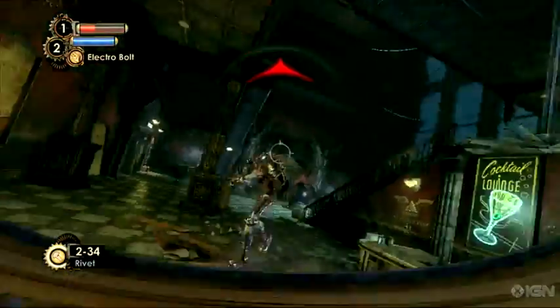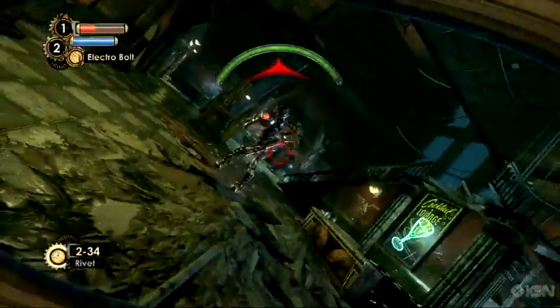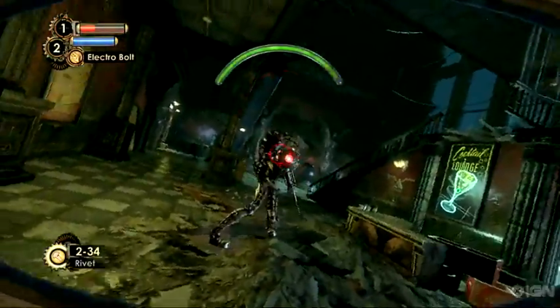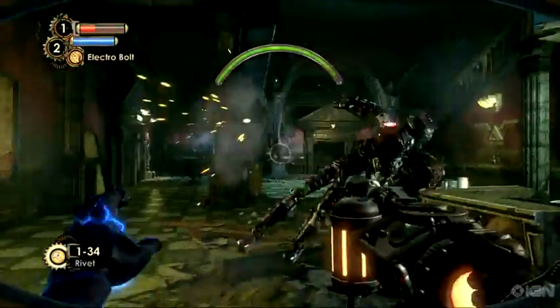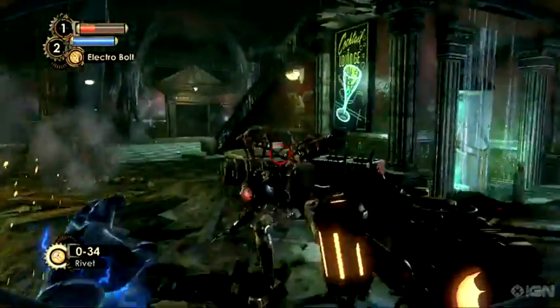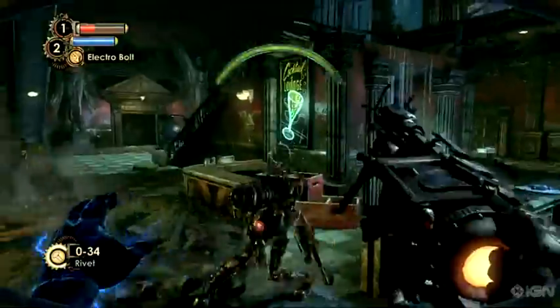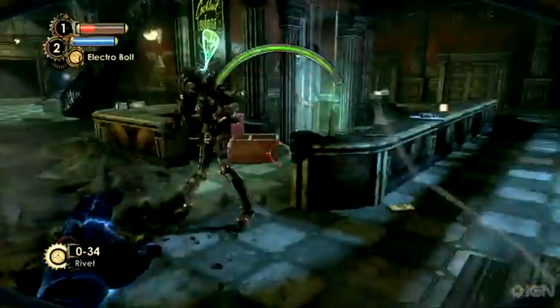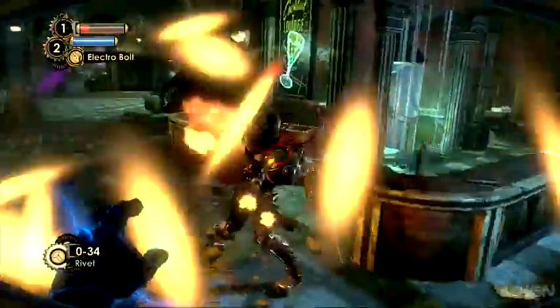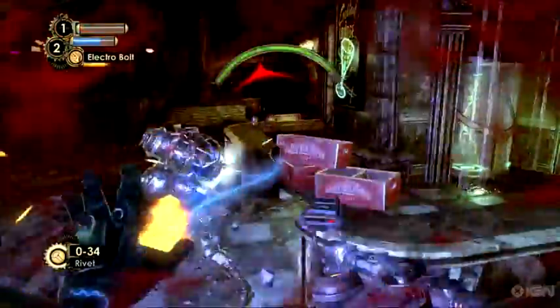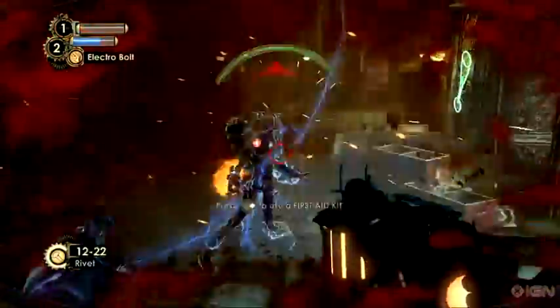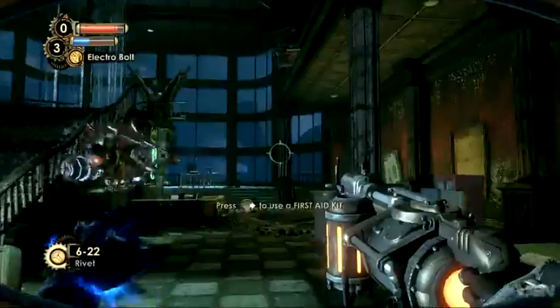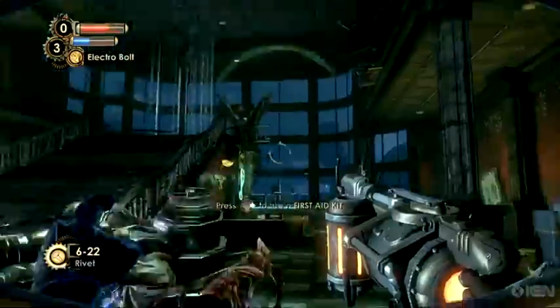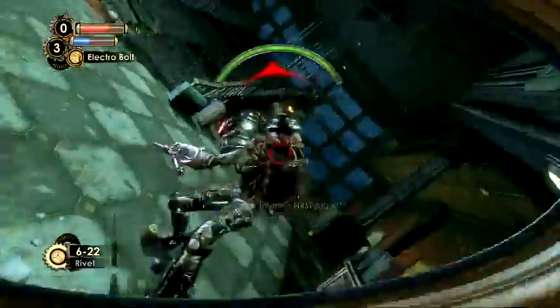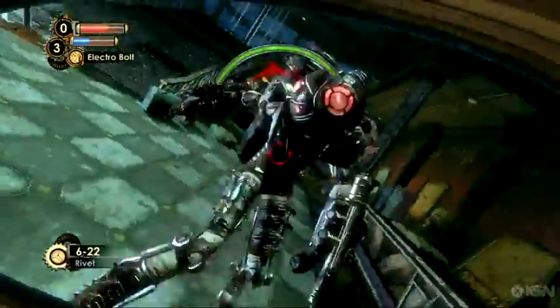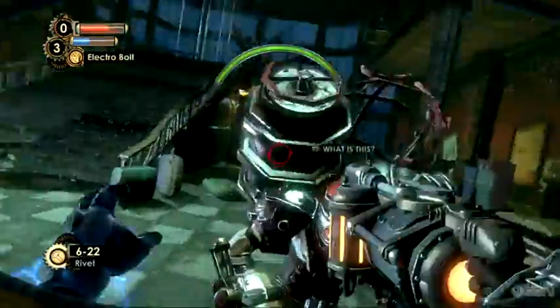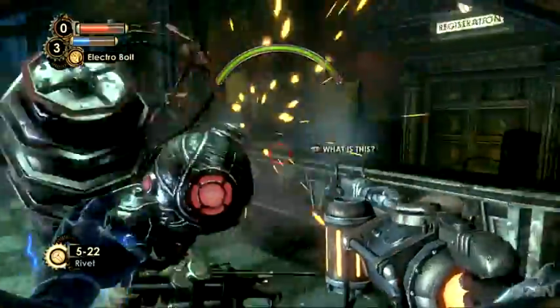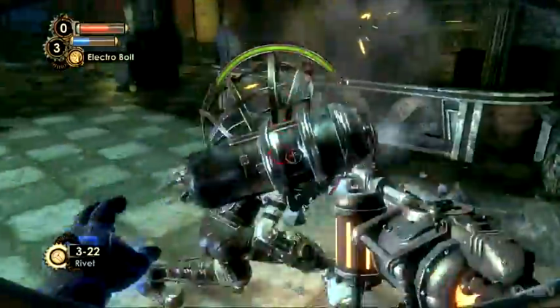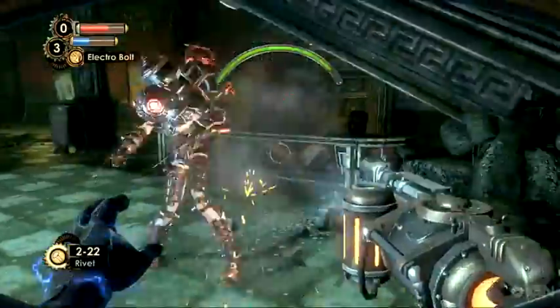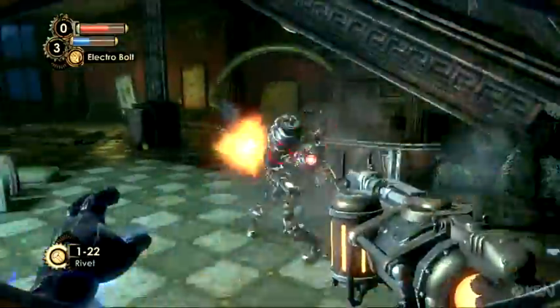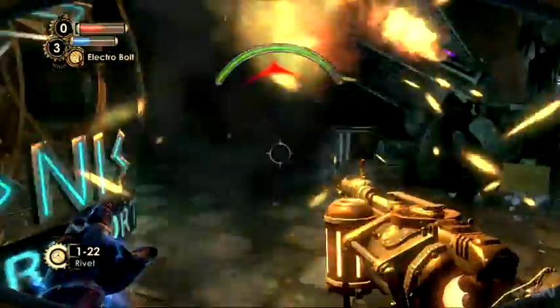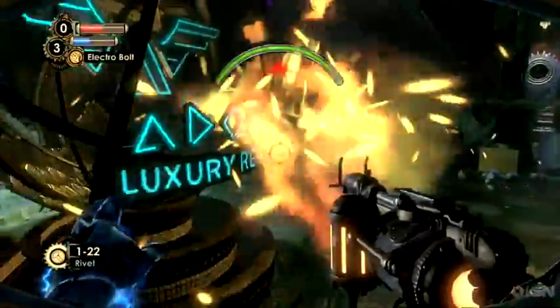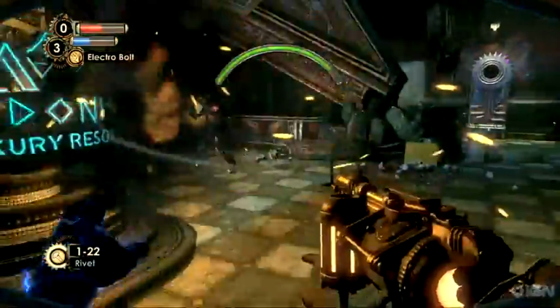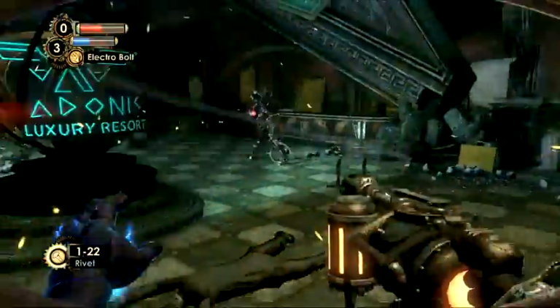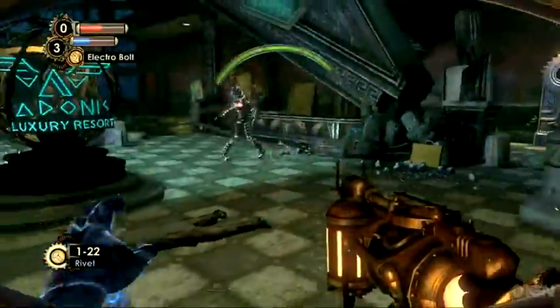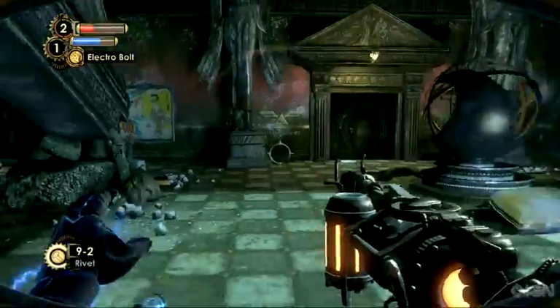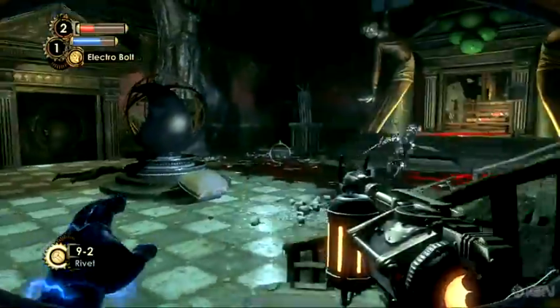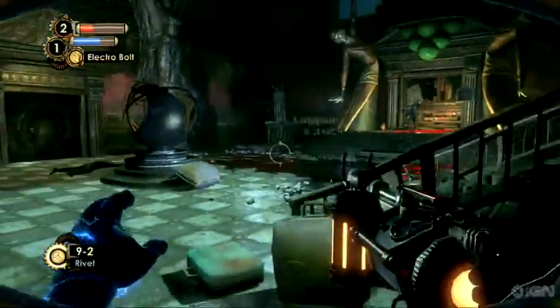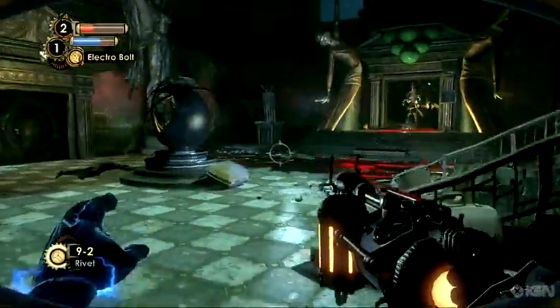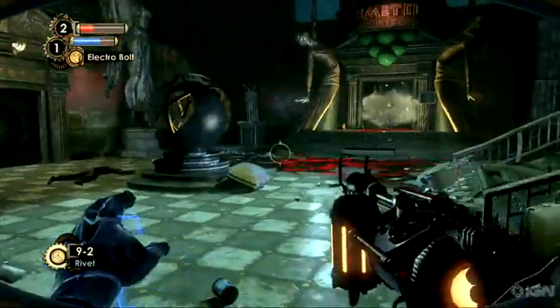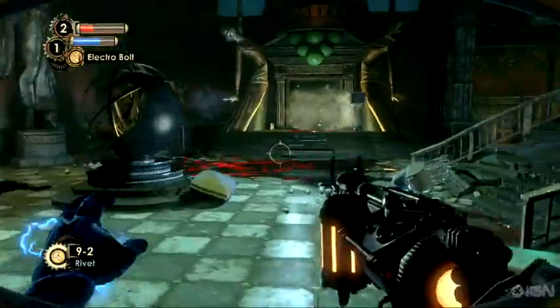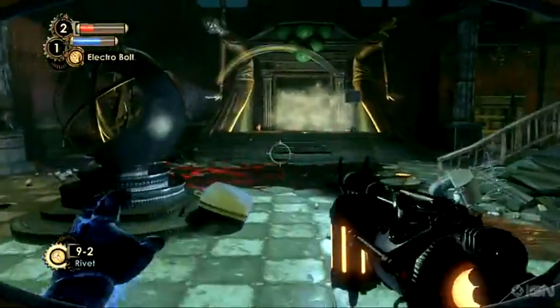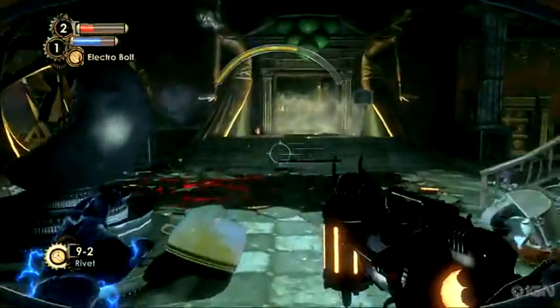Since she's so much more agile than anything else we've seen in Rapture, this makes for a particularly intense fight where you need to stay mobile and use all of the firepower you've got, which at this point in the game isn't very much. She scampers away eventually and you get a few new toys.